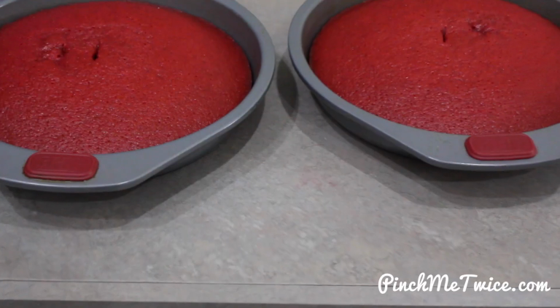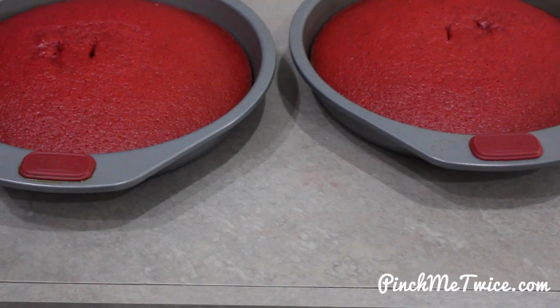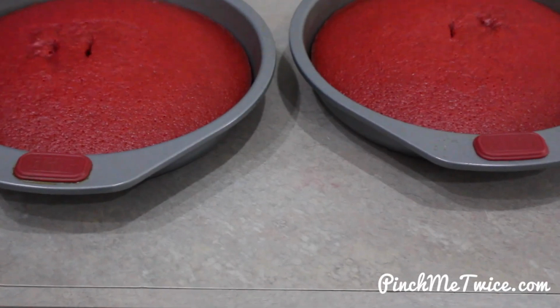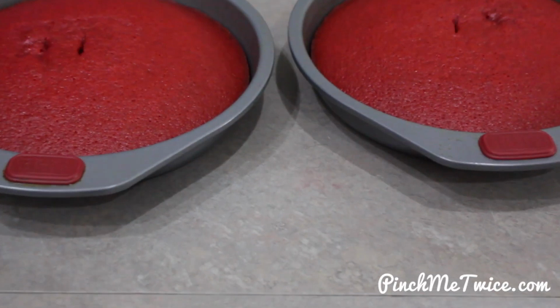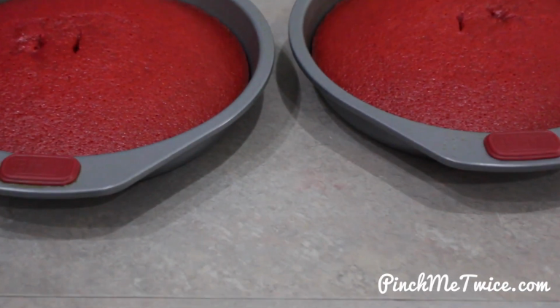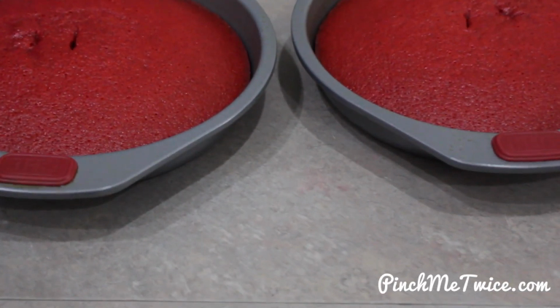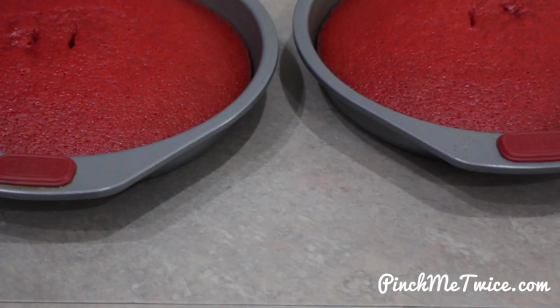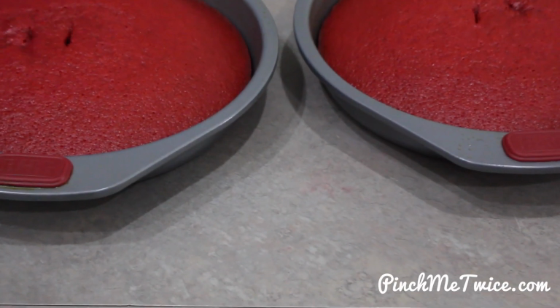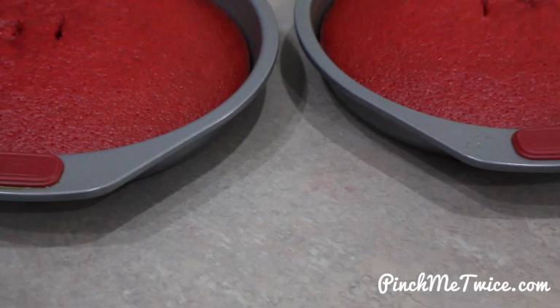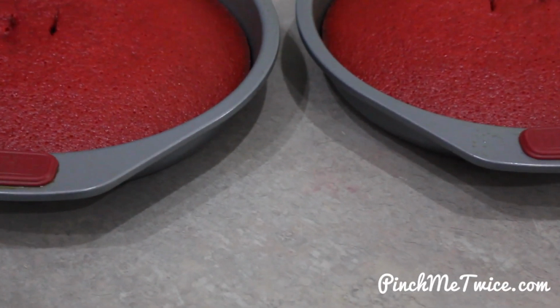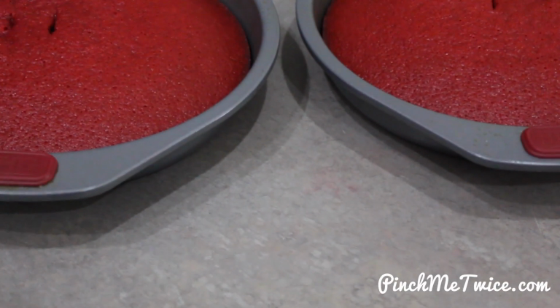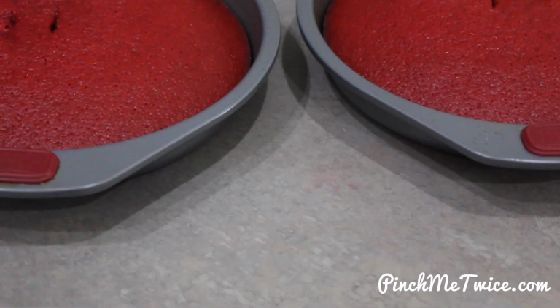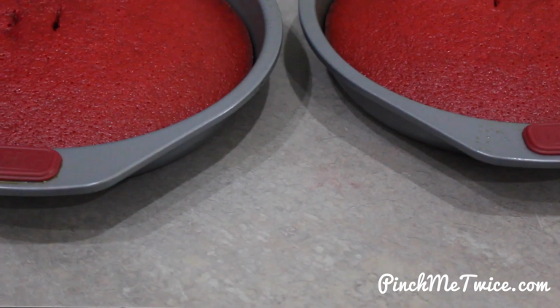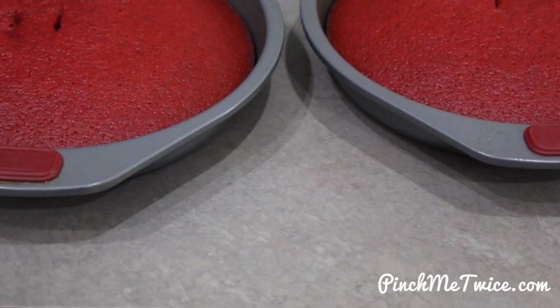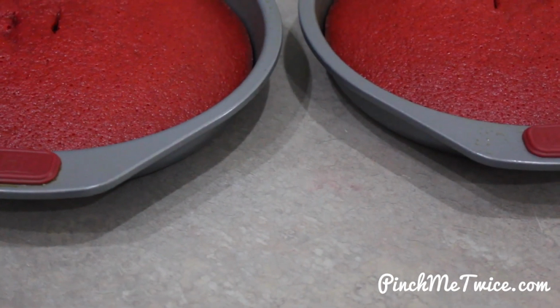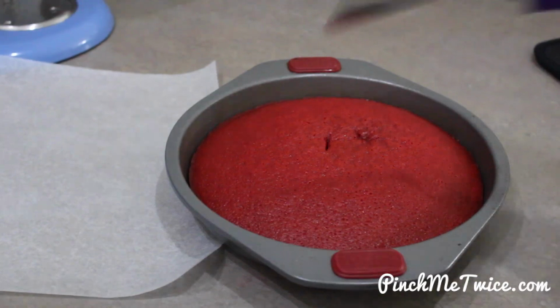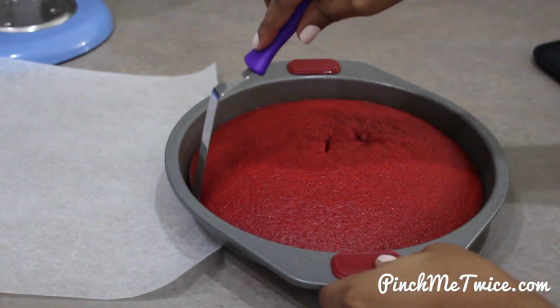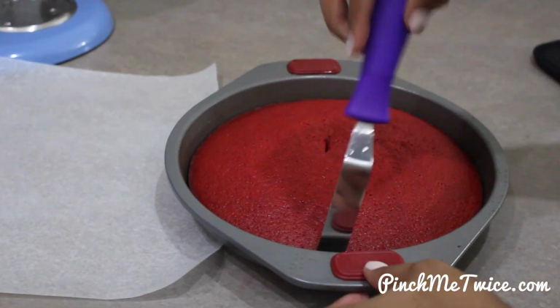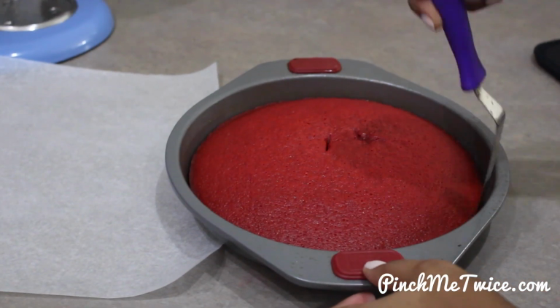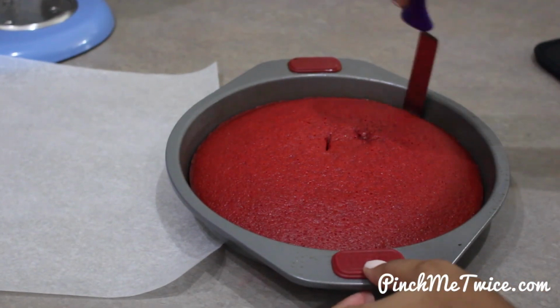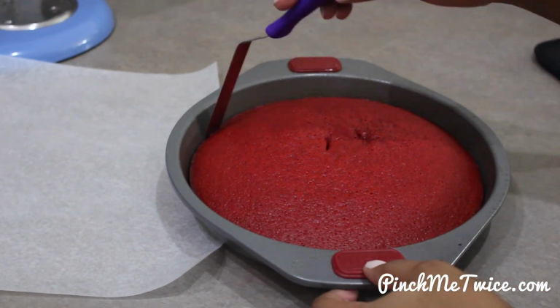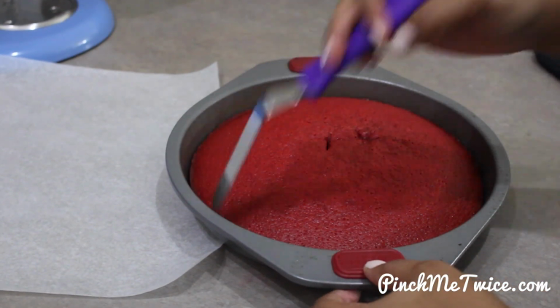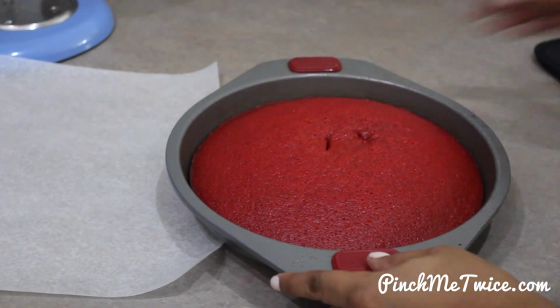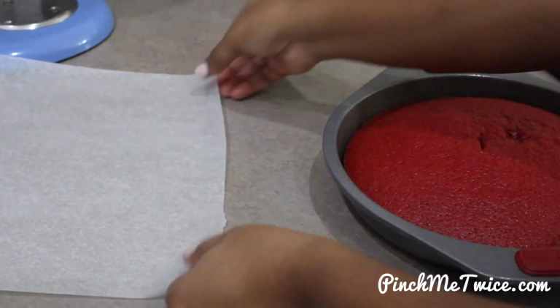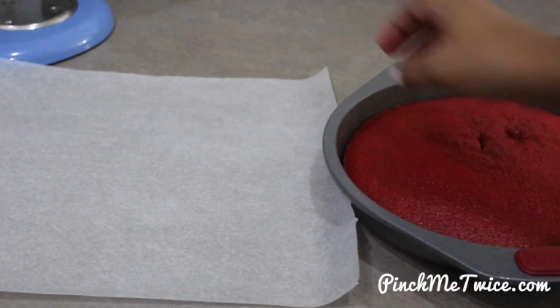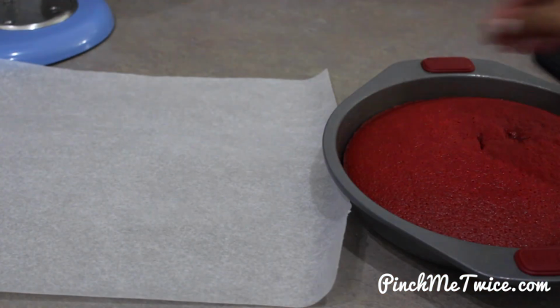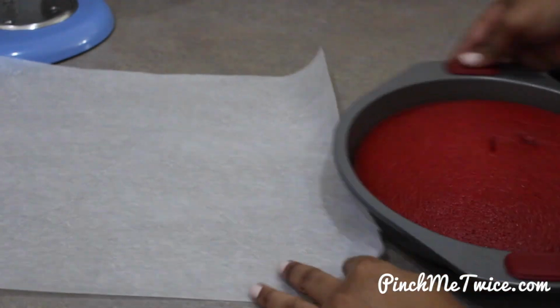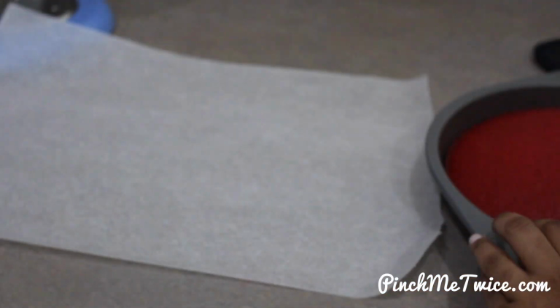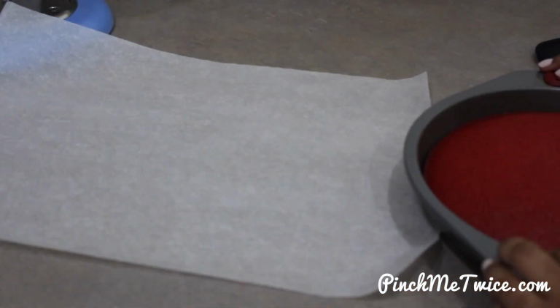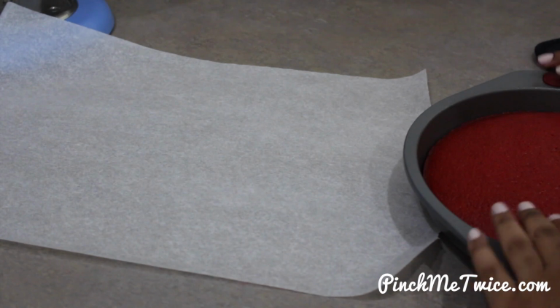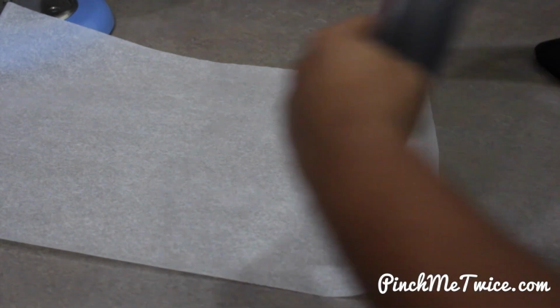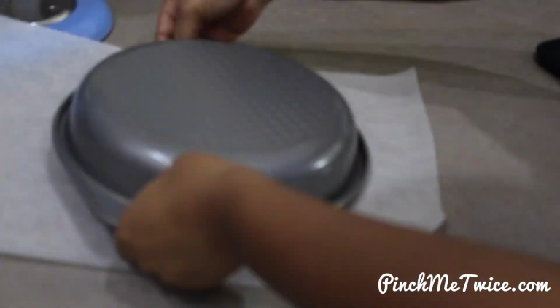Once your cakes are done and out of the oven, allow them to cool in the pan for about 20 minutes. Then run a spatula or knife around the edge and invert the cakes.